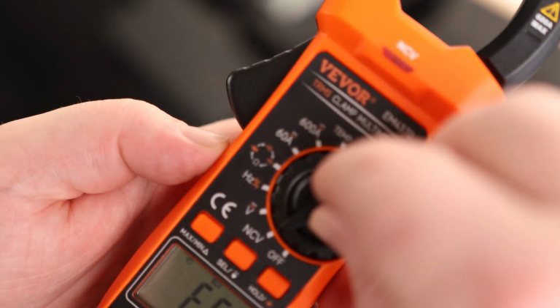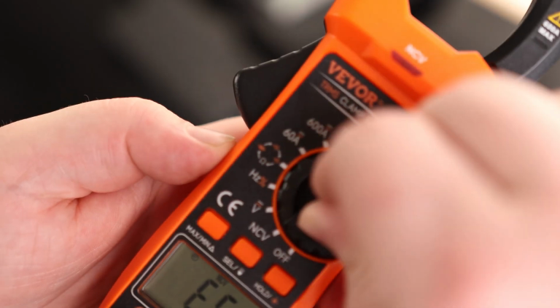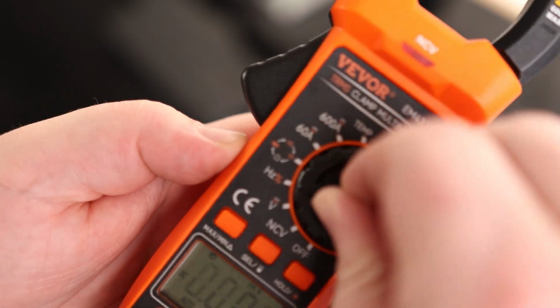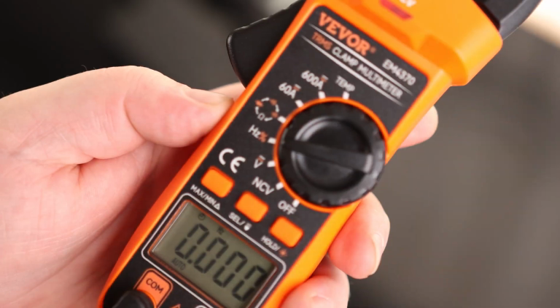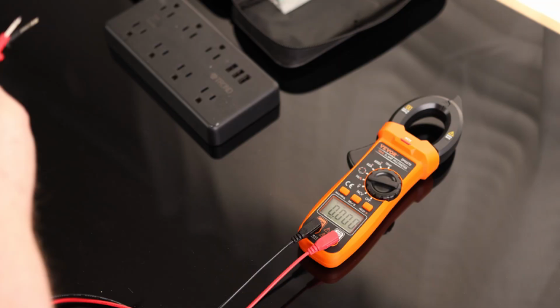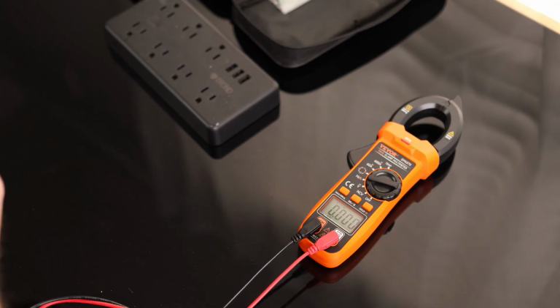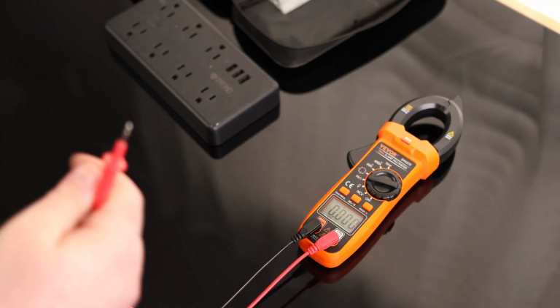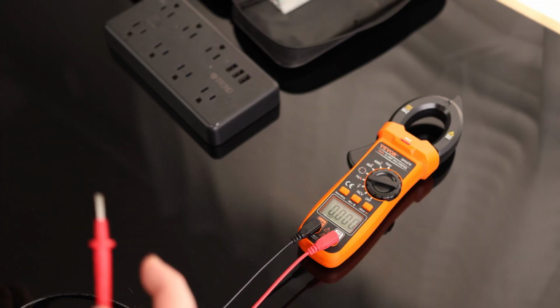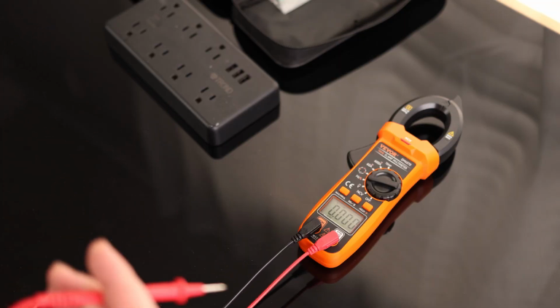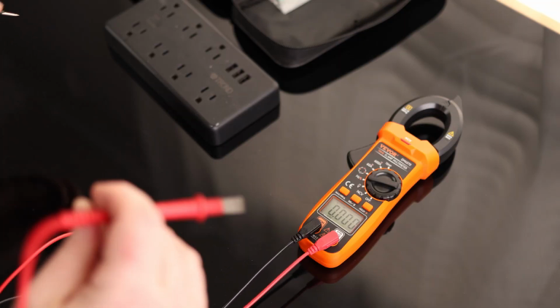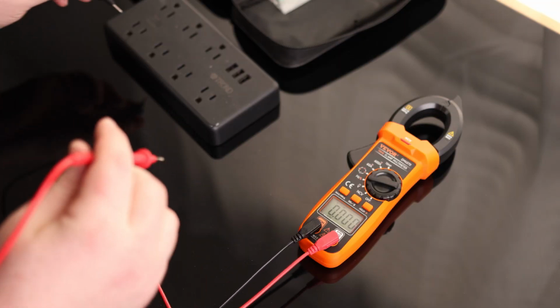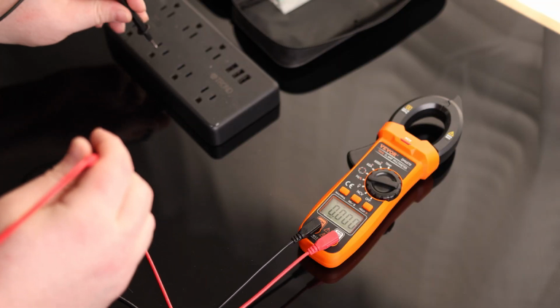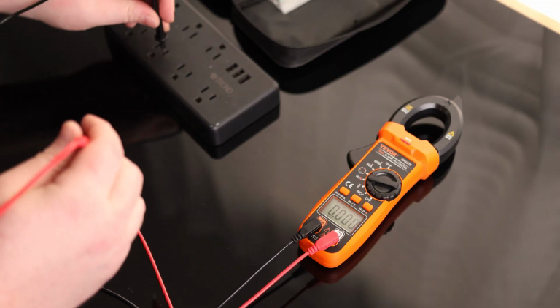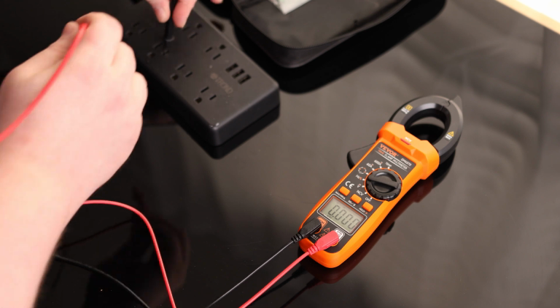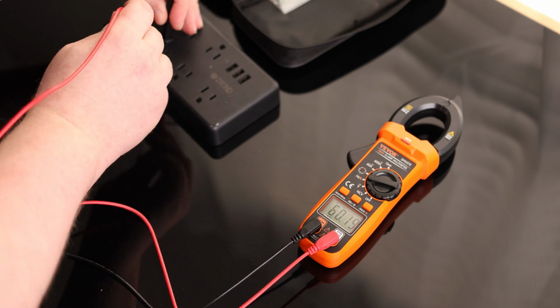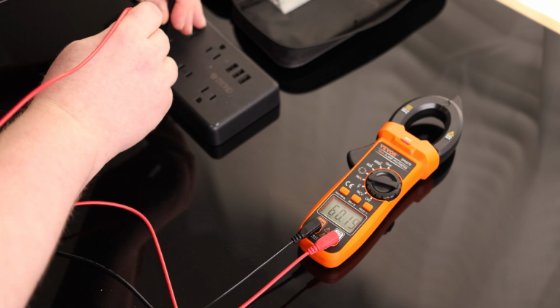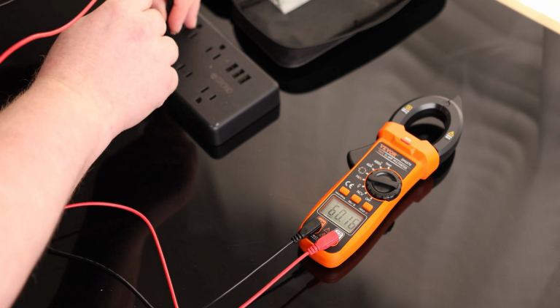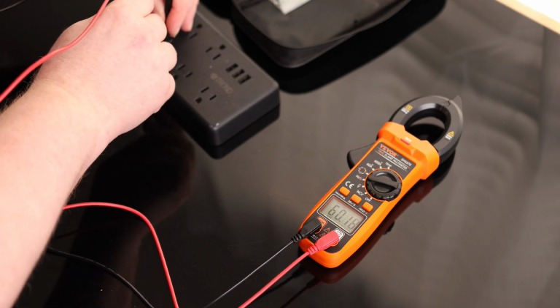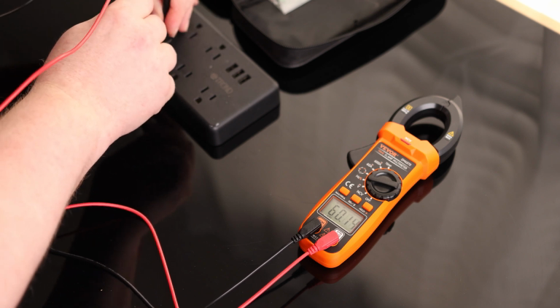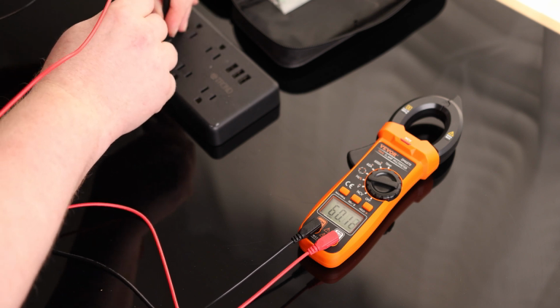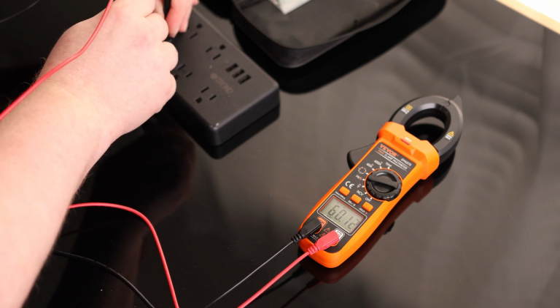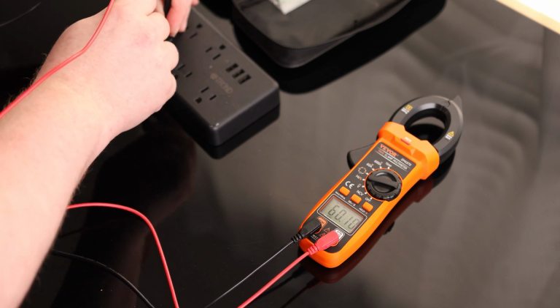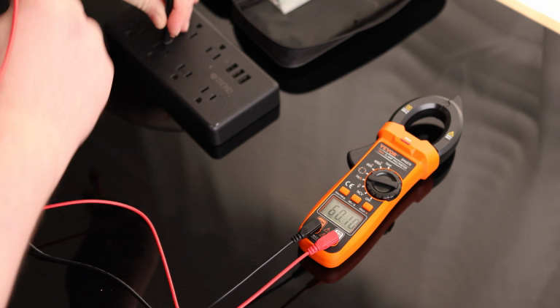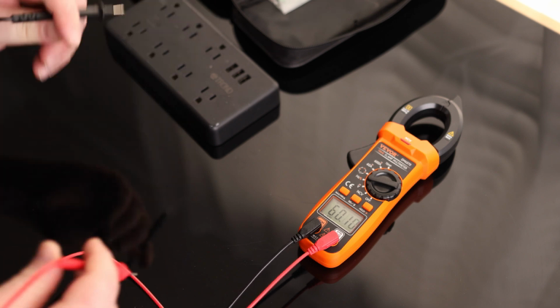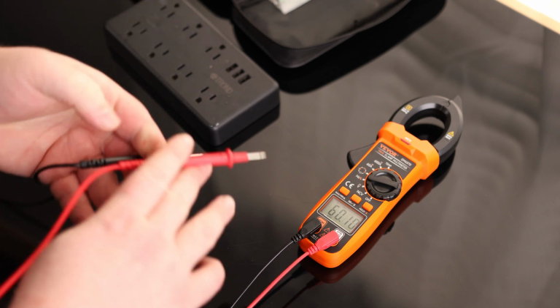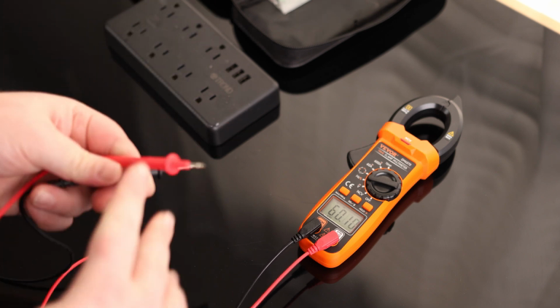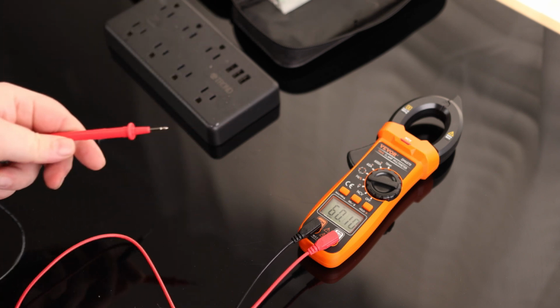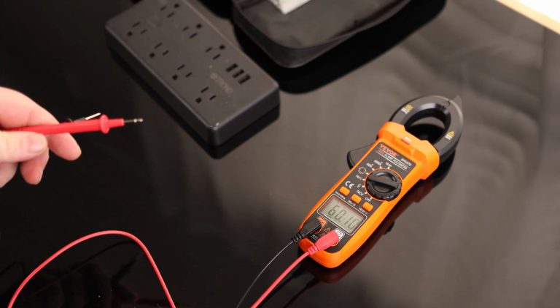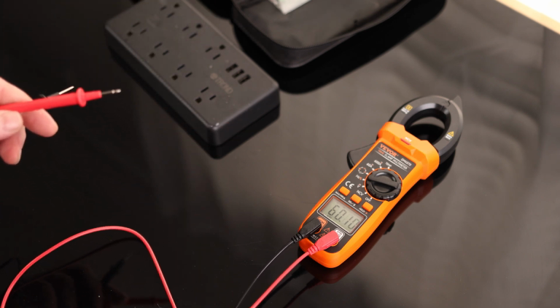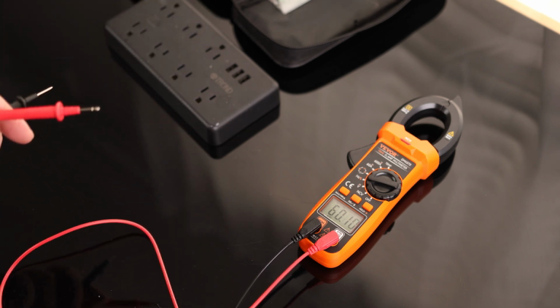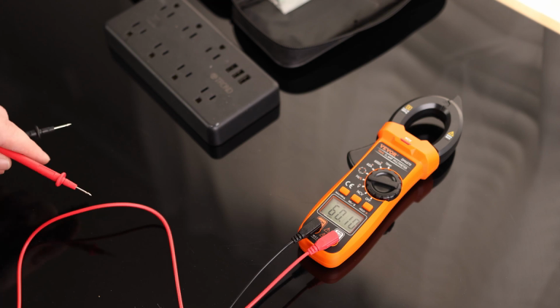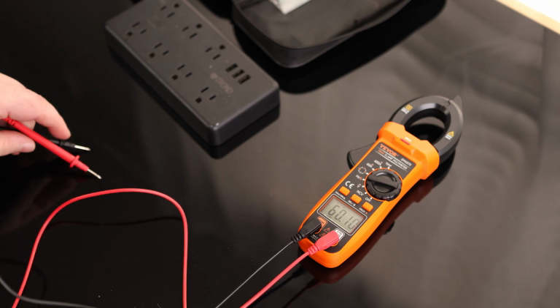And then we've got hertz. I live in the US, so this should report 60 hertz — and yes, it reads 60.14. That could be really useful if you're testing motors or anything like that.